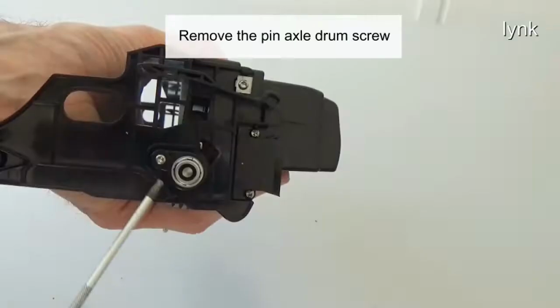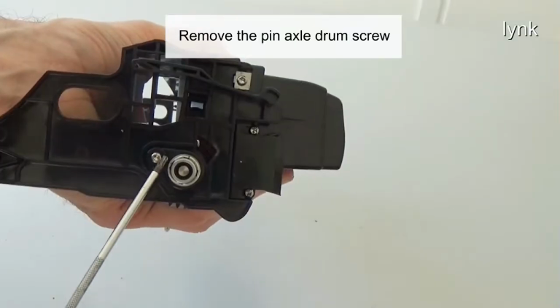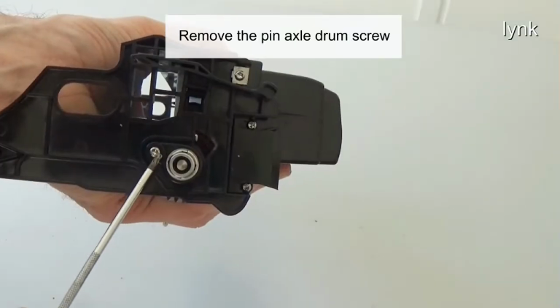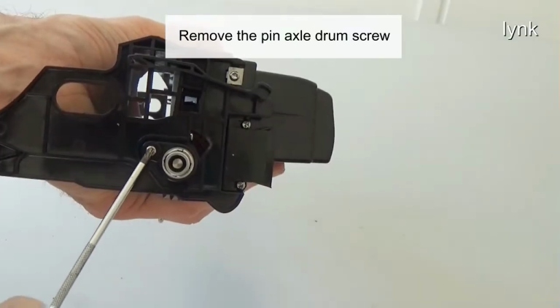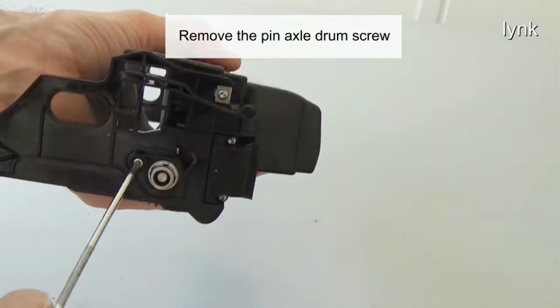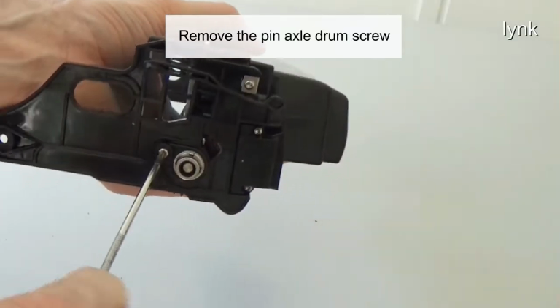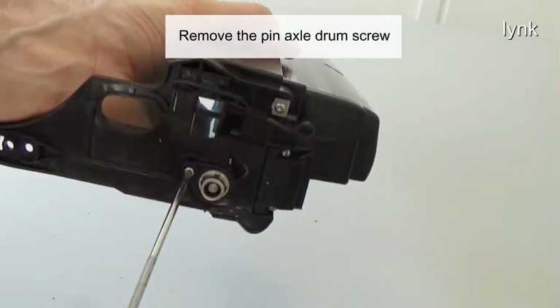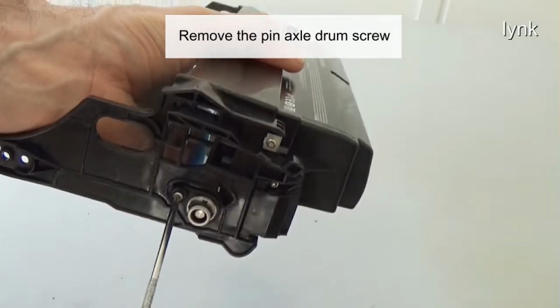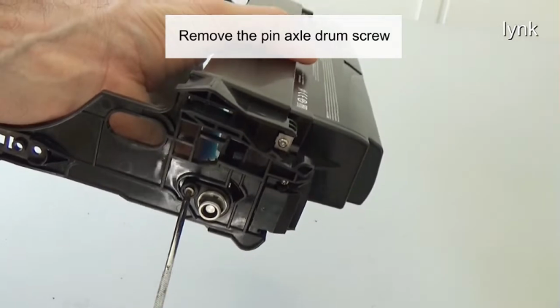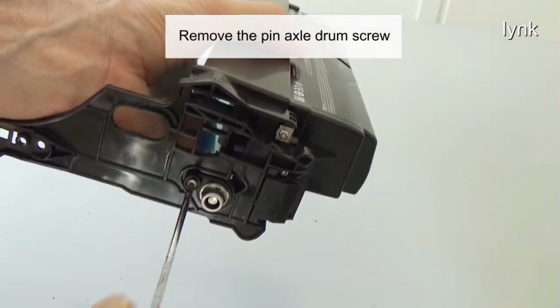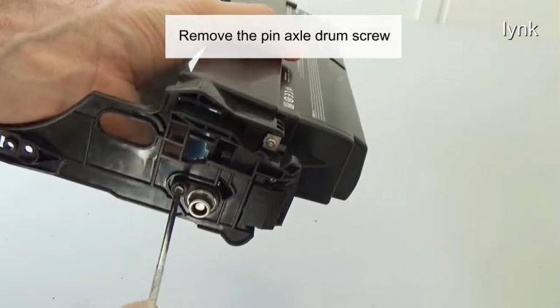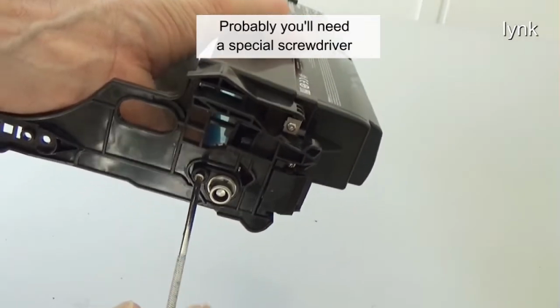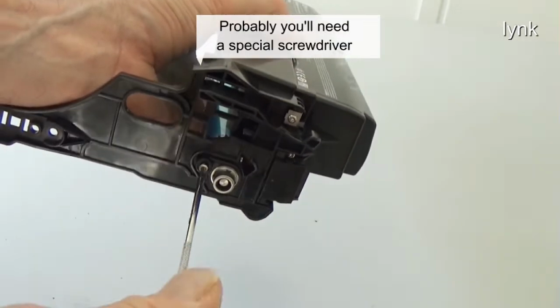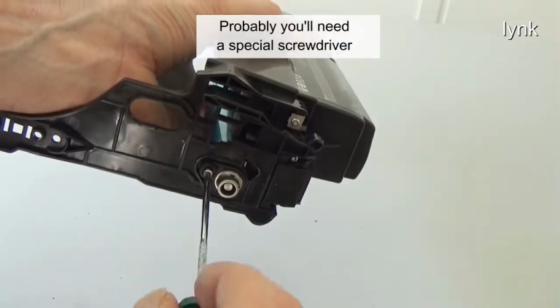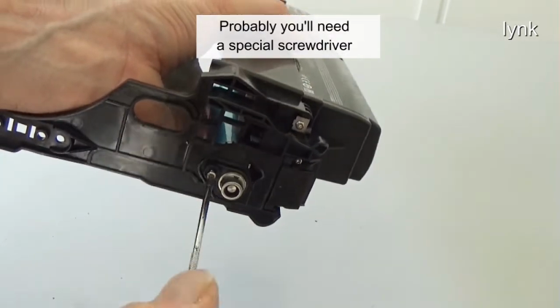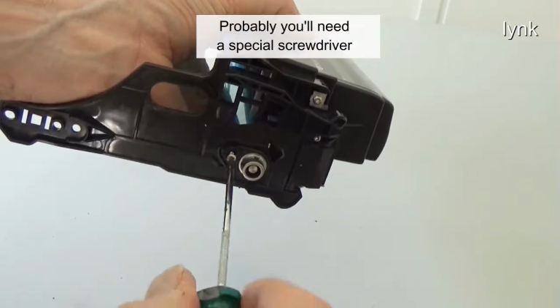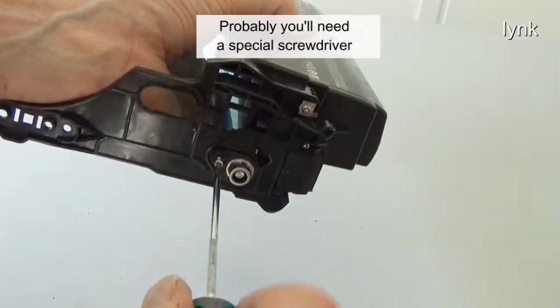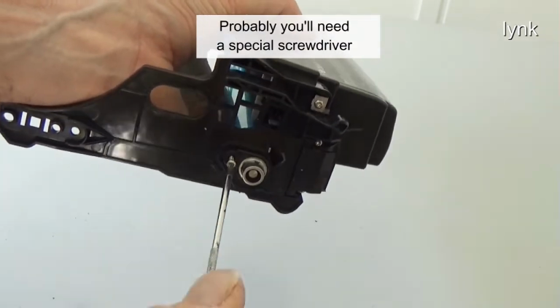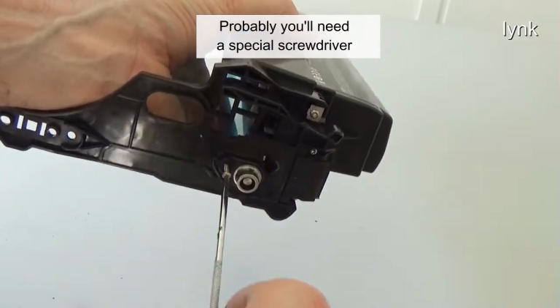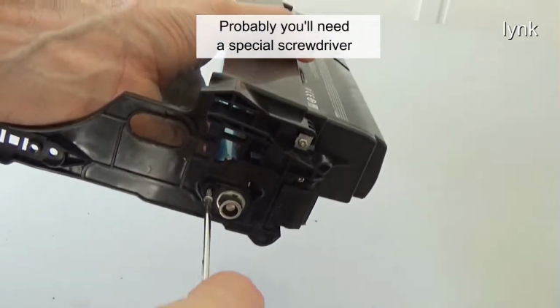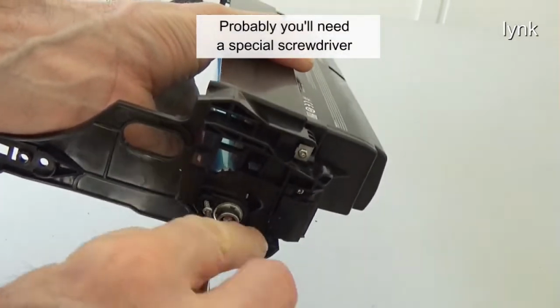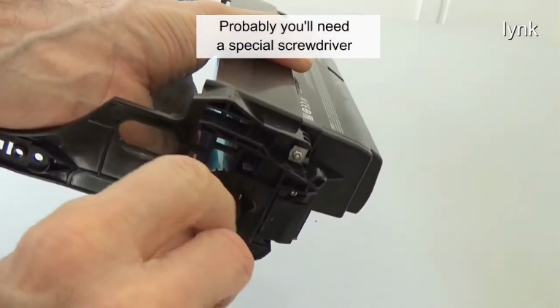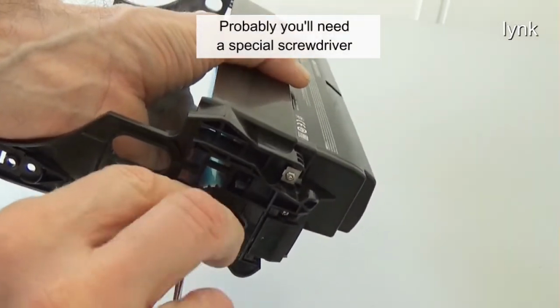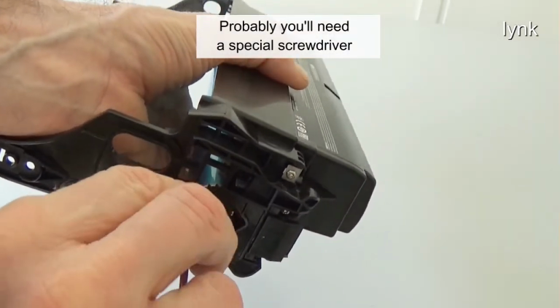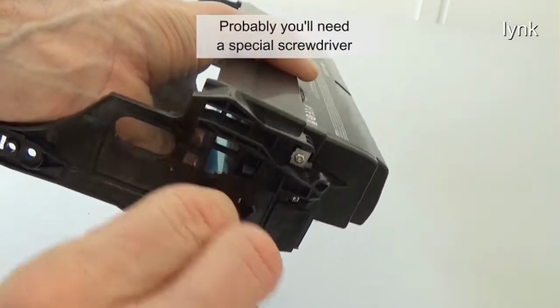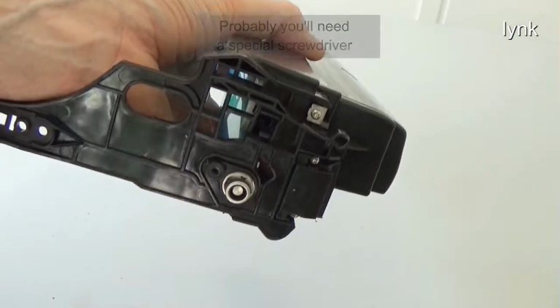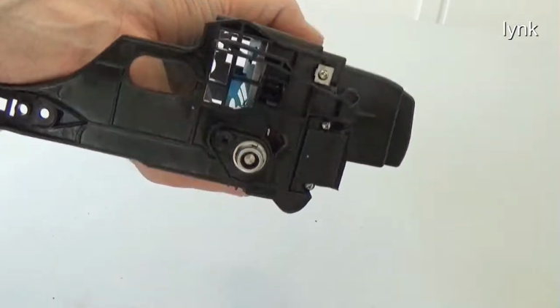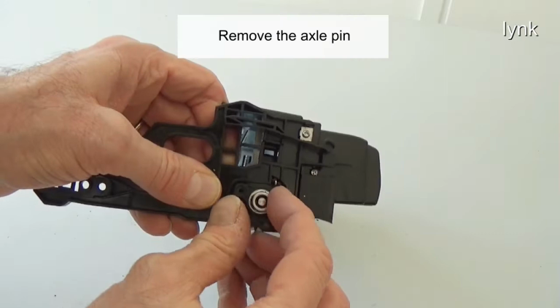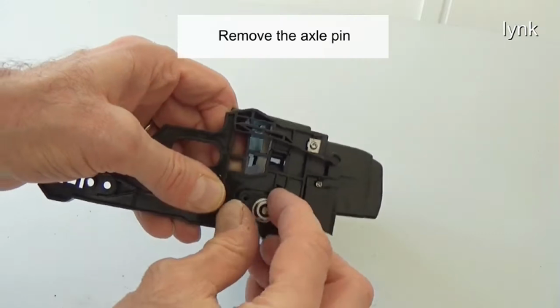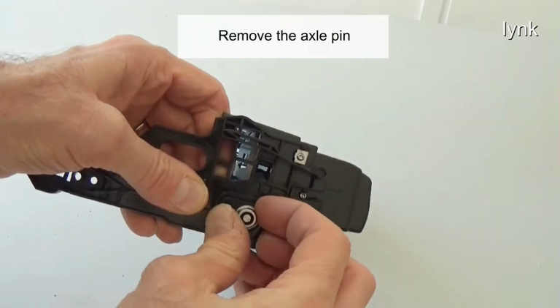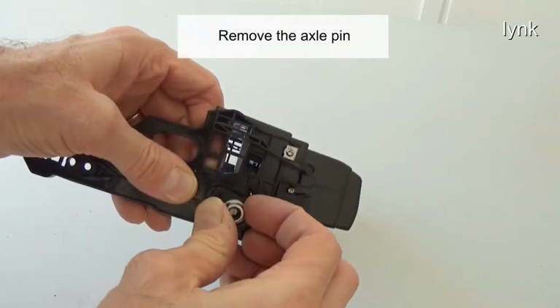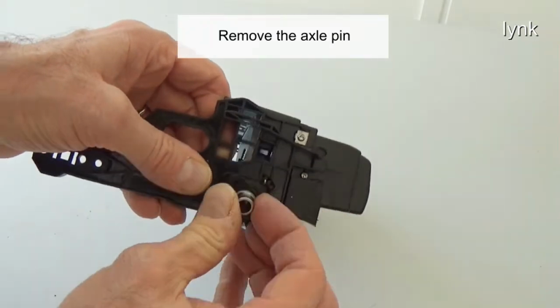Remove the pin axle drum screw. You'll probably need a special screwdriver. Remove the axle pin.